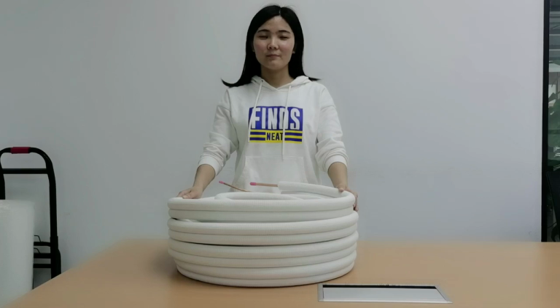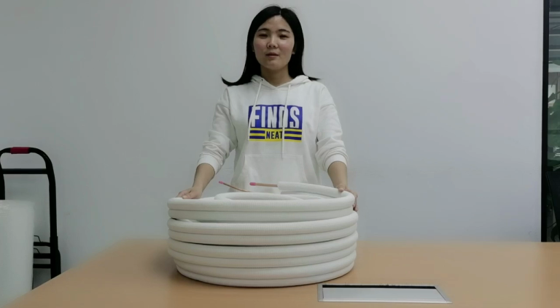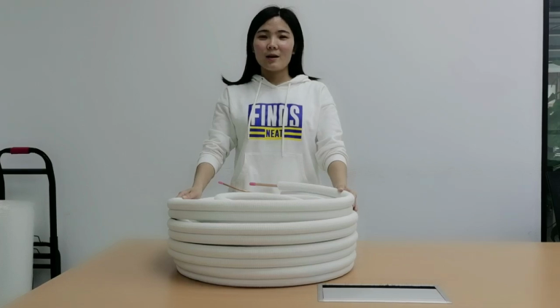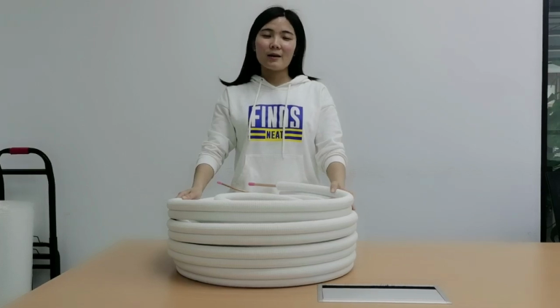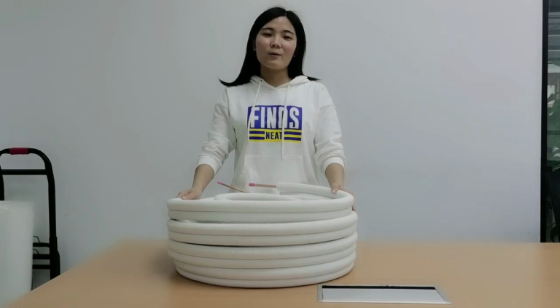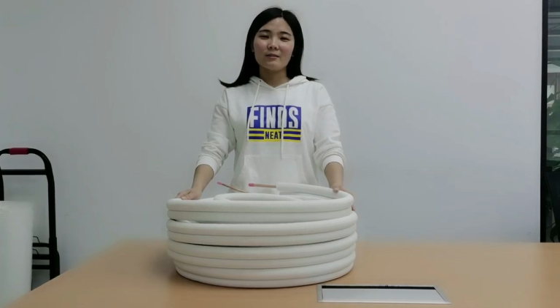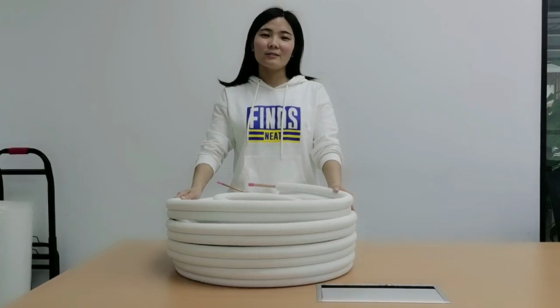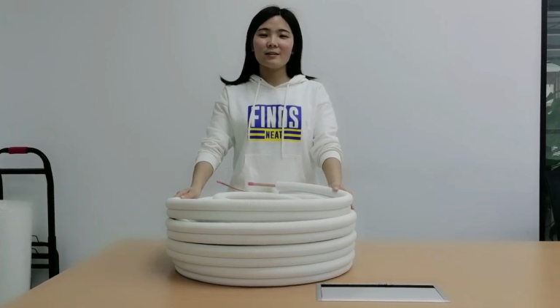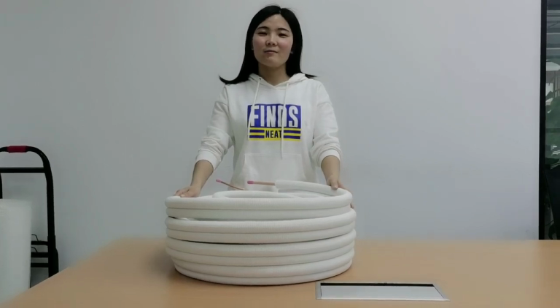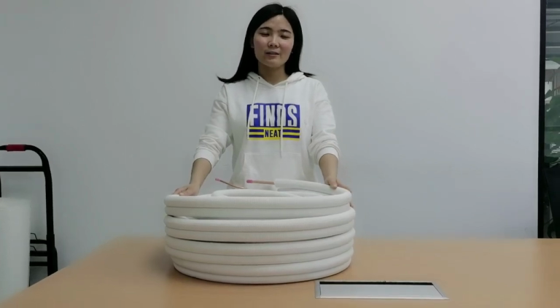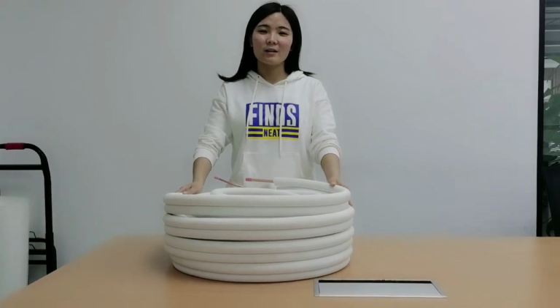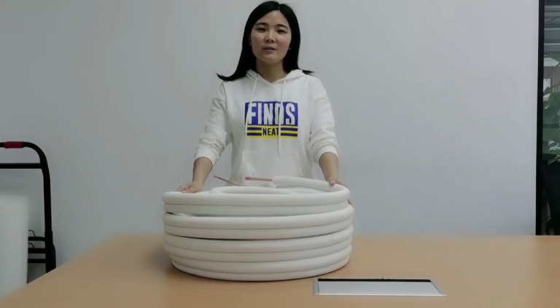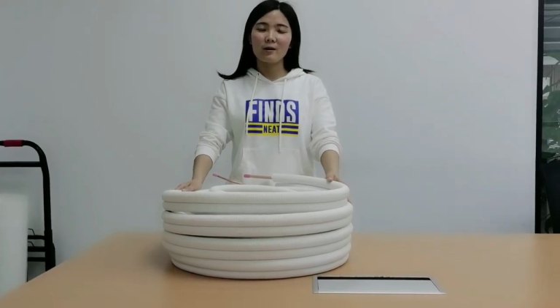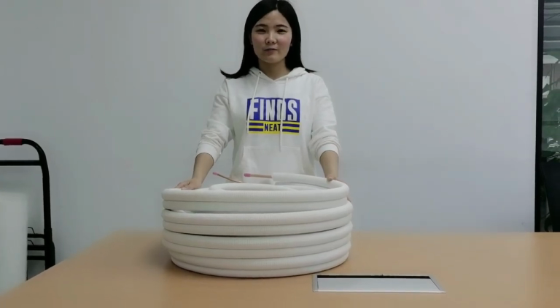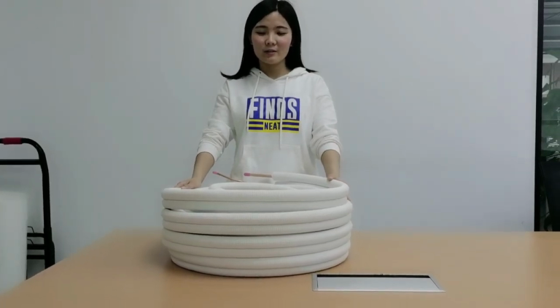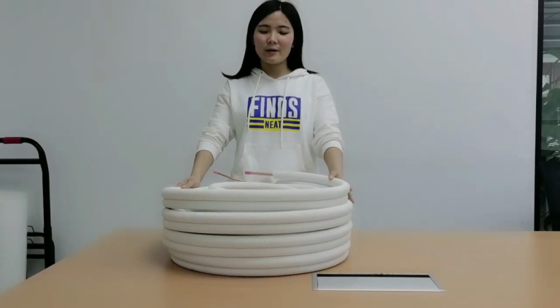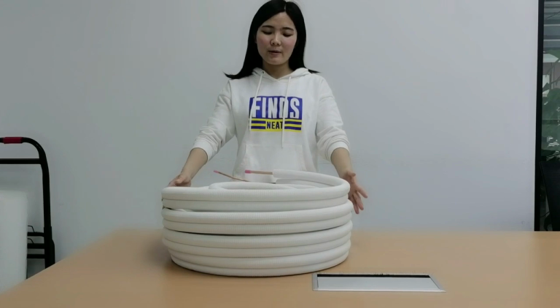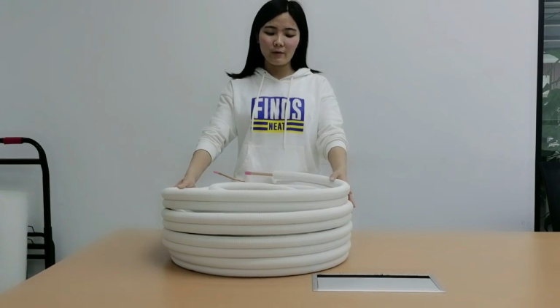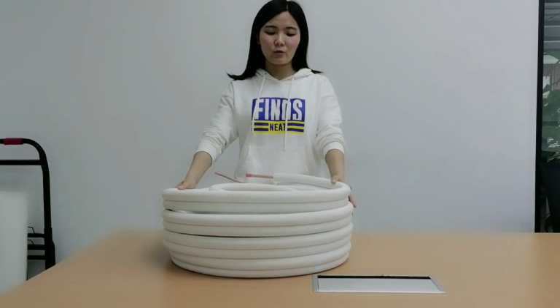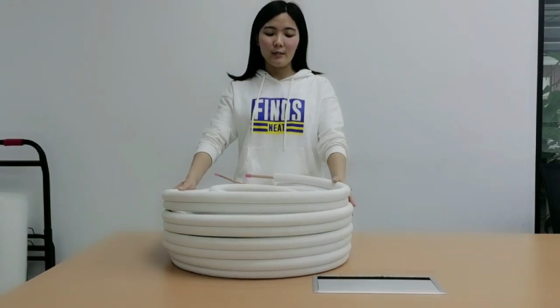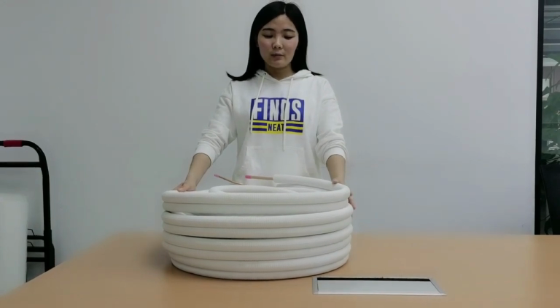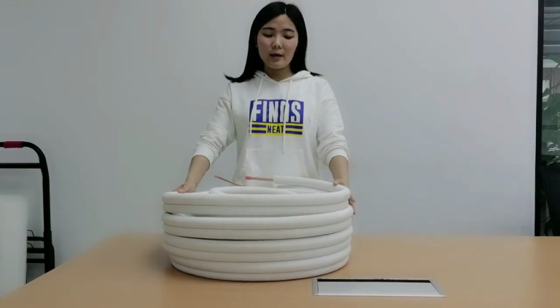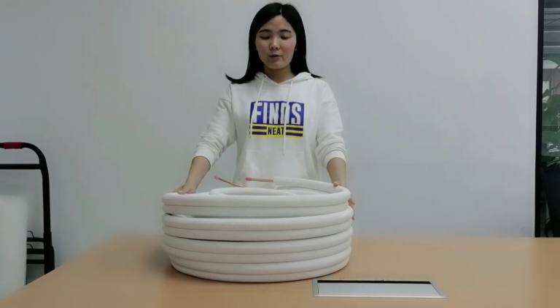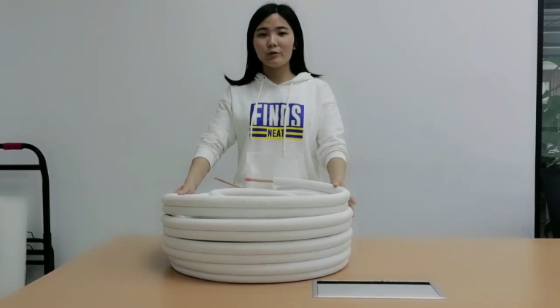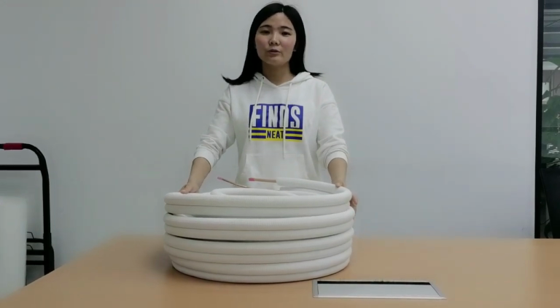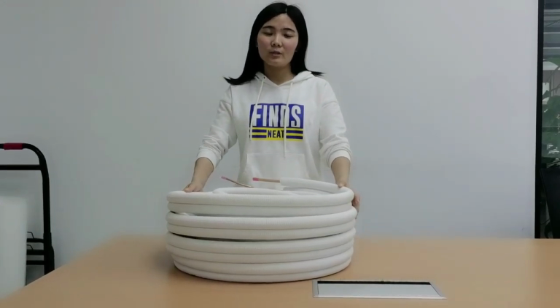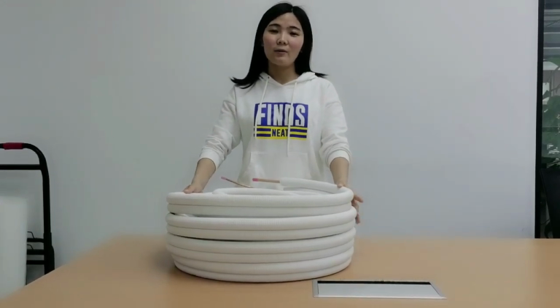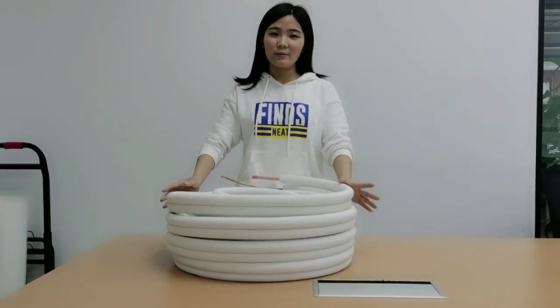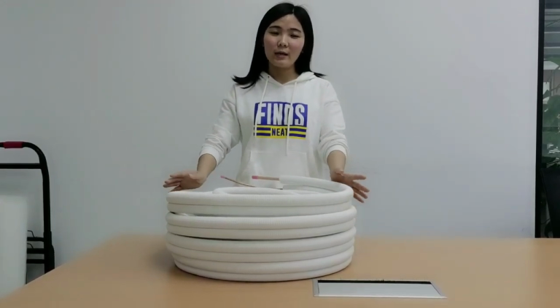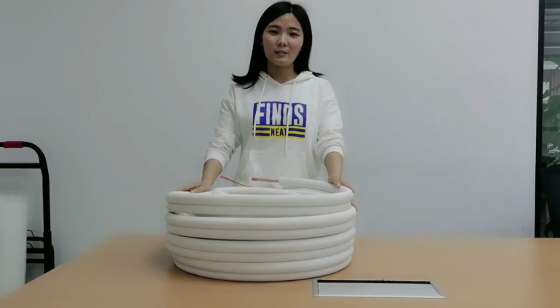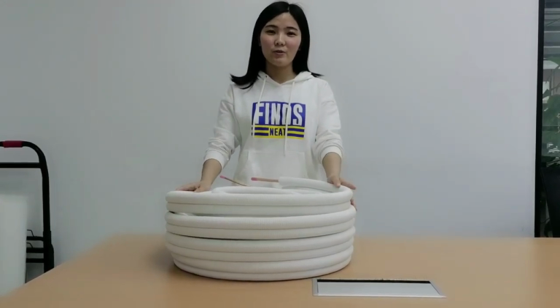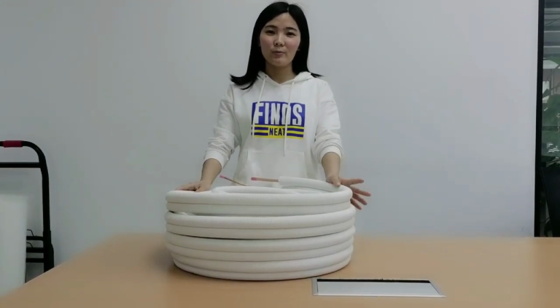Hi everyone, this is Ada of High Color Company. We are an HVAC spares manufacturer. Today I'm going to introduce some best-selling products in Europe.